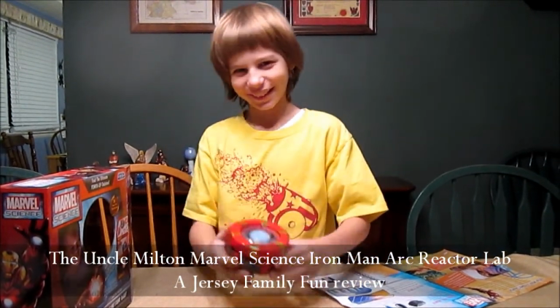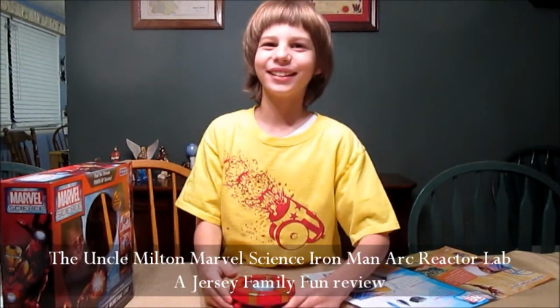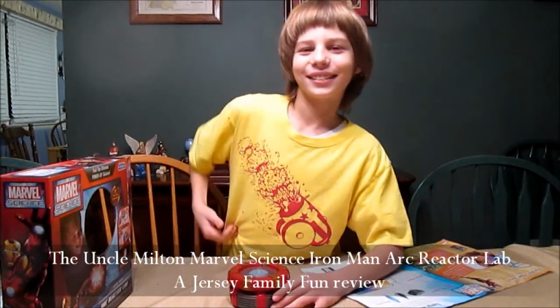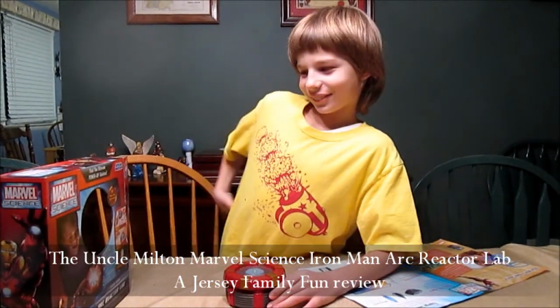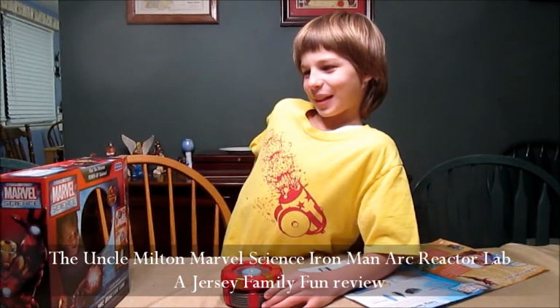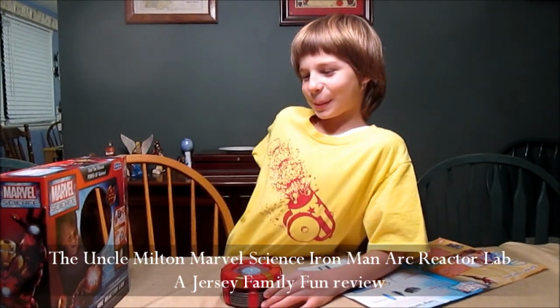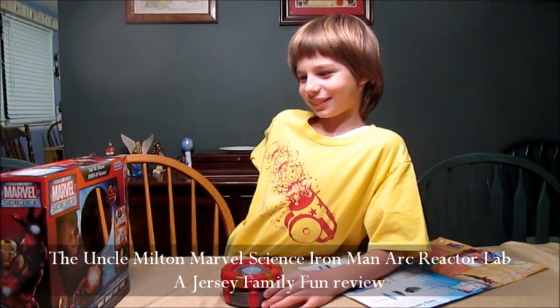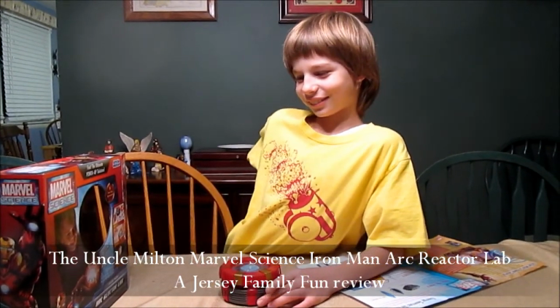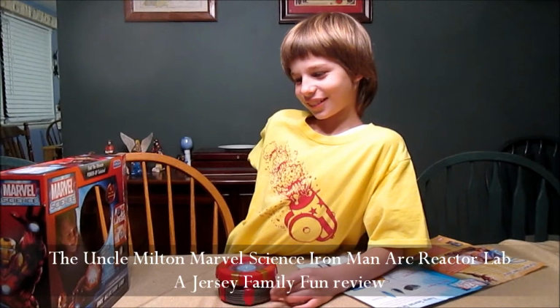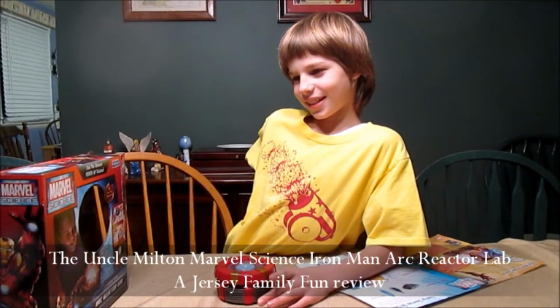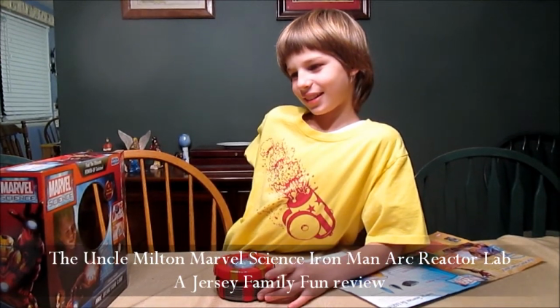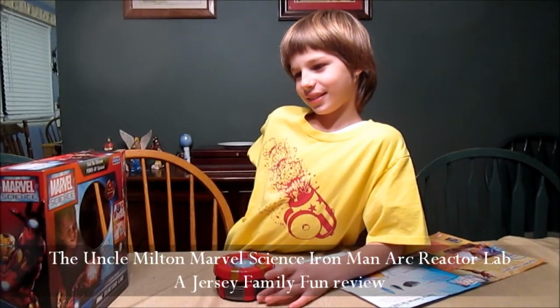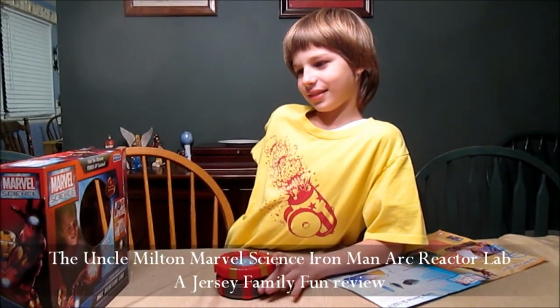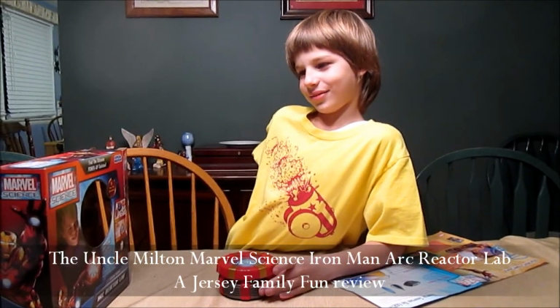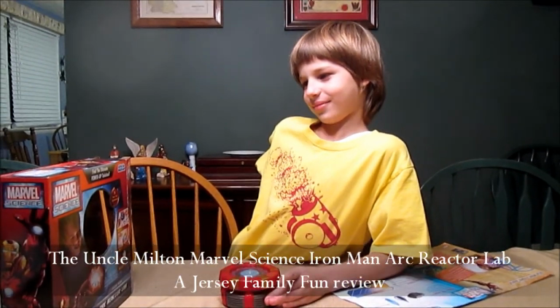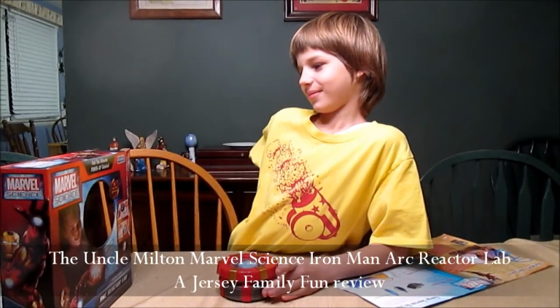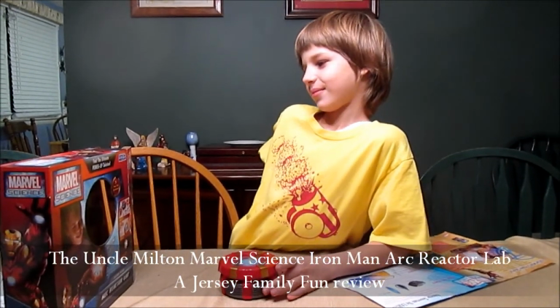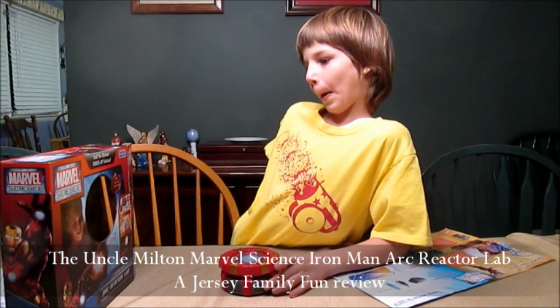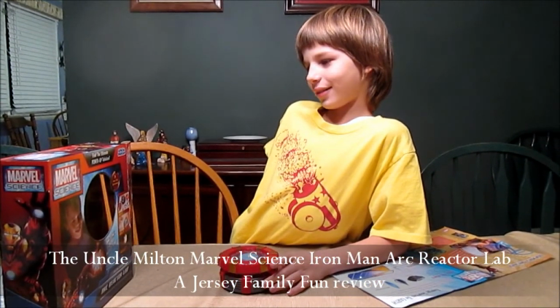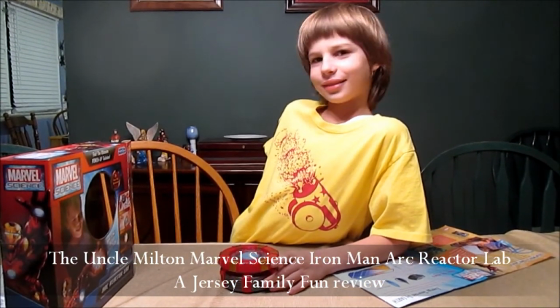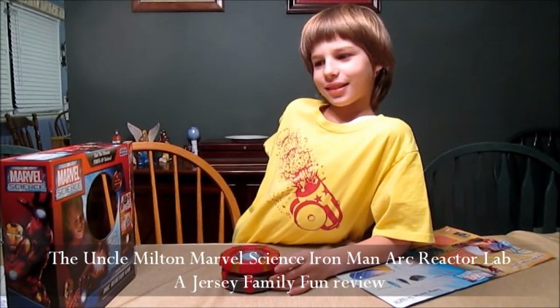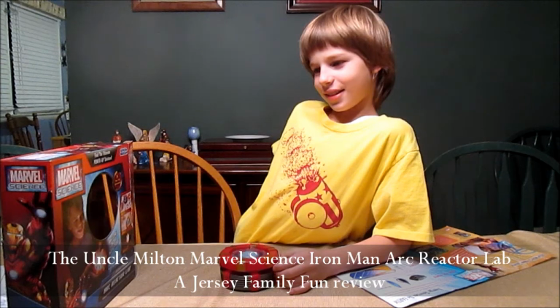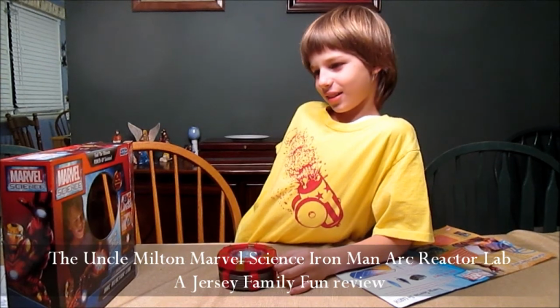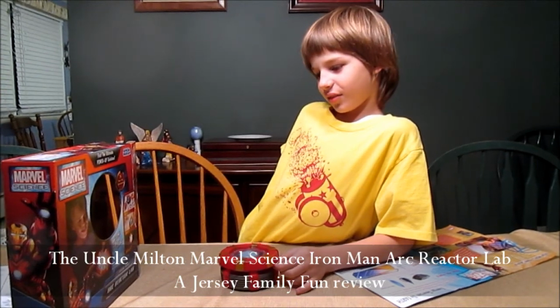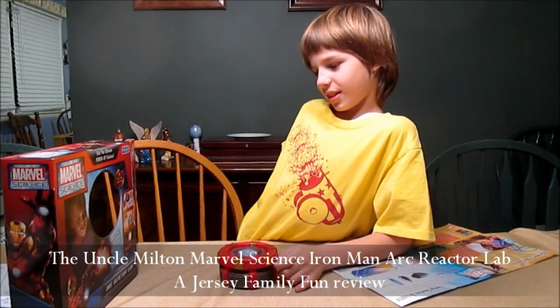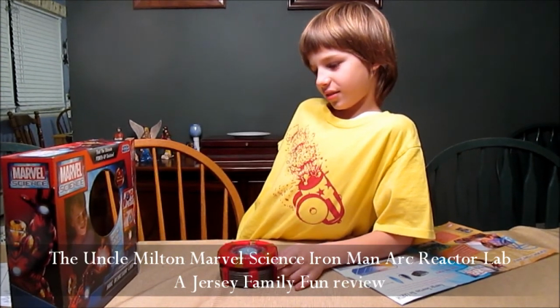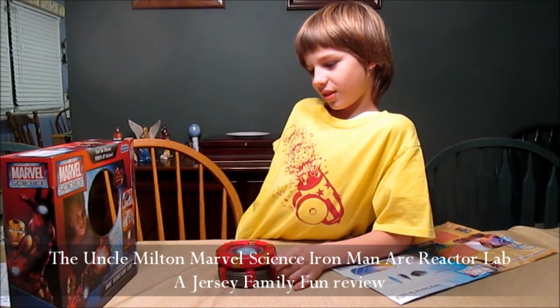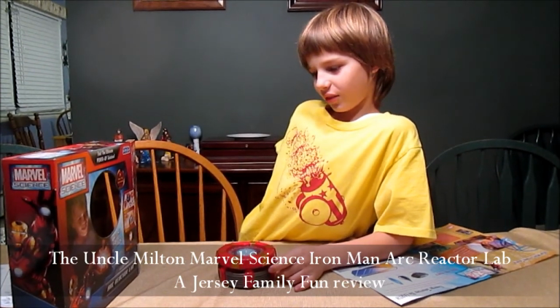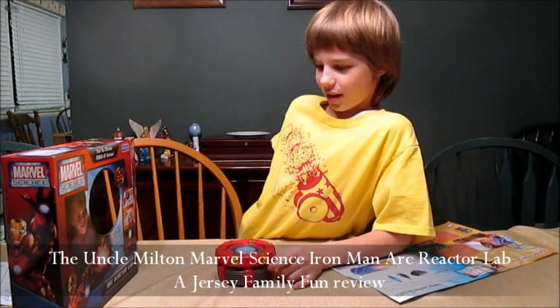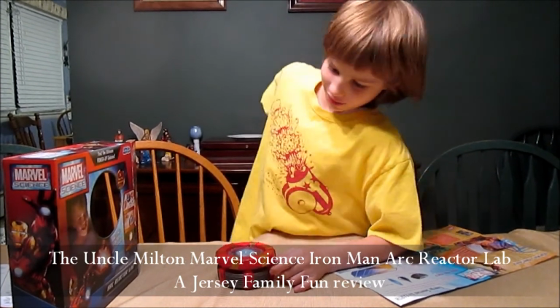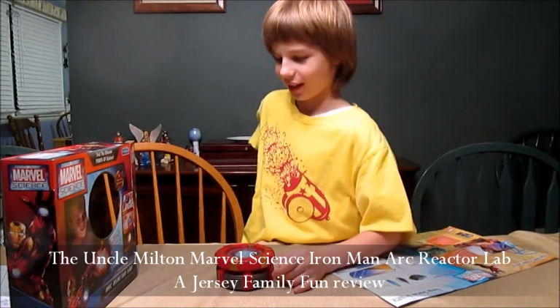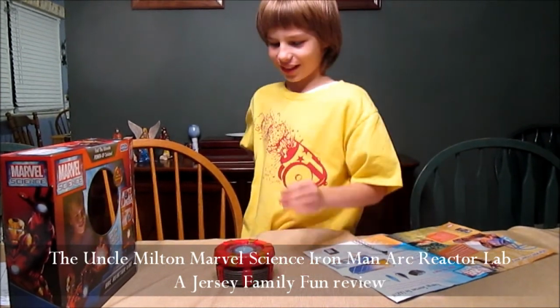This is Jersey Family Fun and today we're going to tell you about a new toy that we received from Uncle Milton. It is the Marvel Science Arc Reactor Lab.